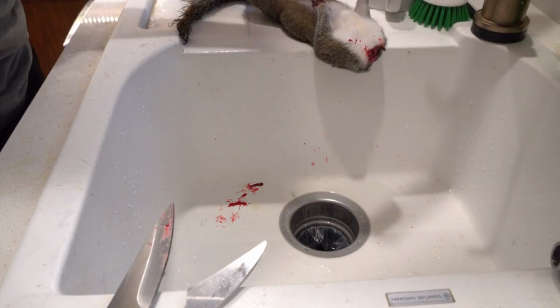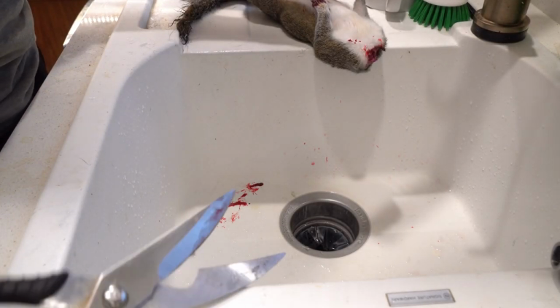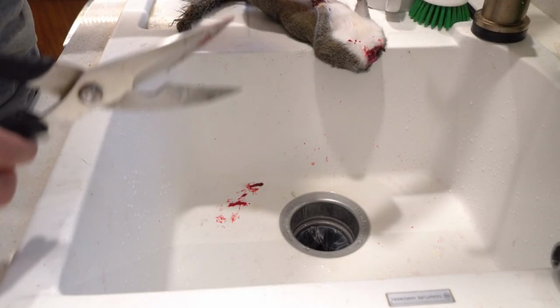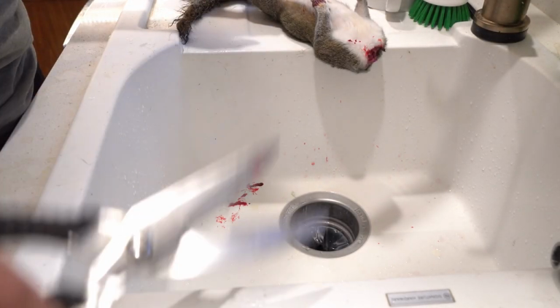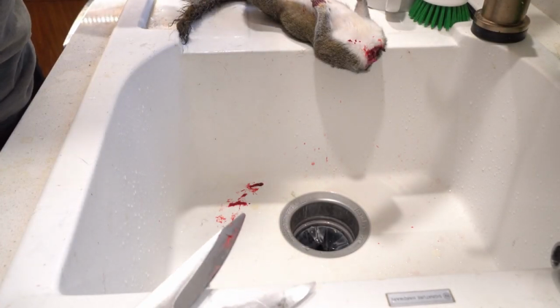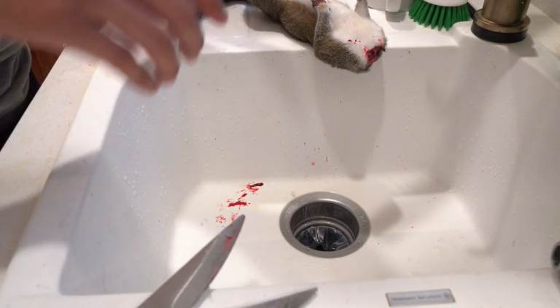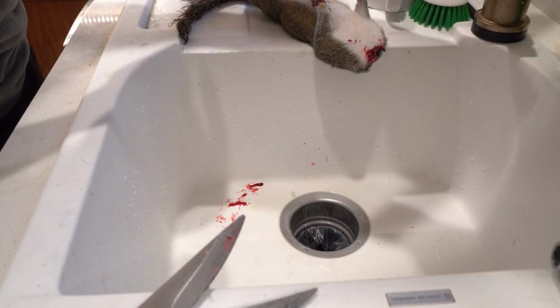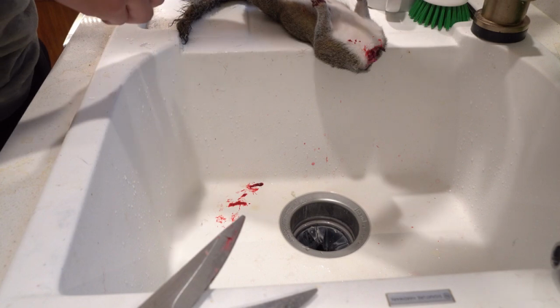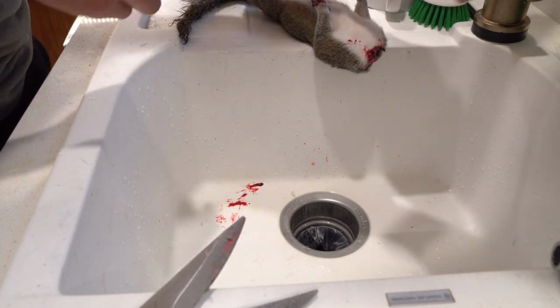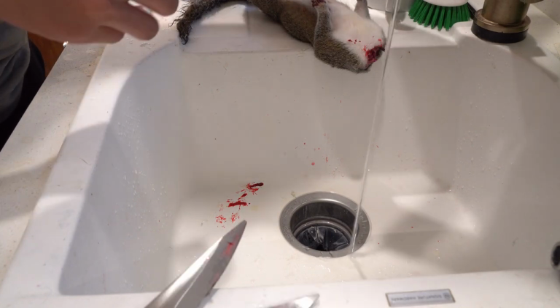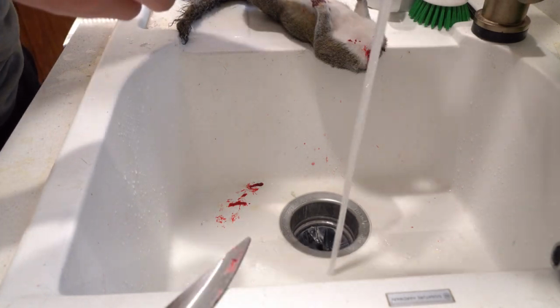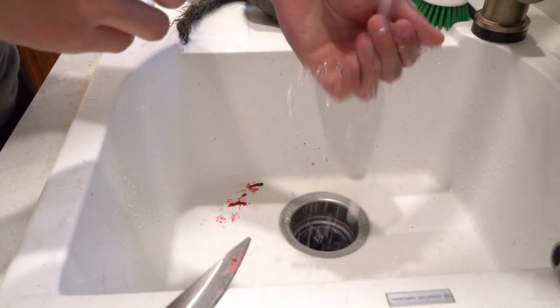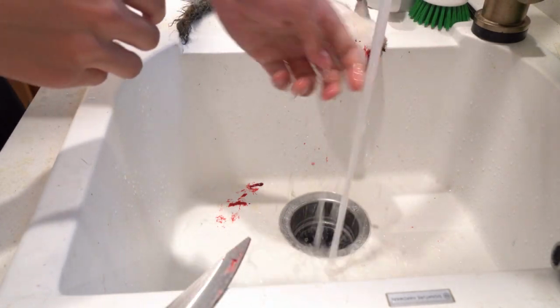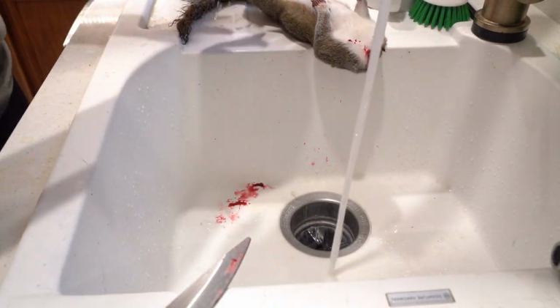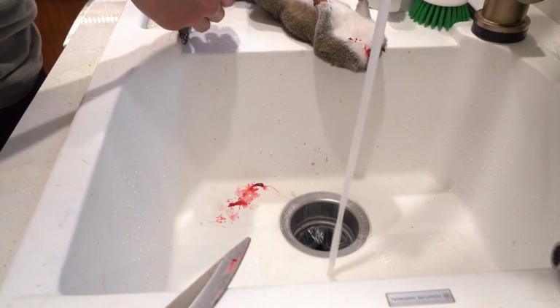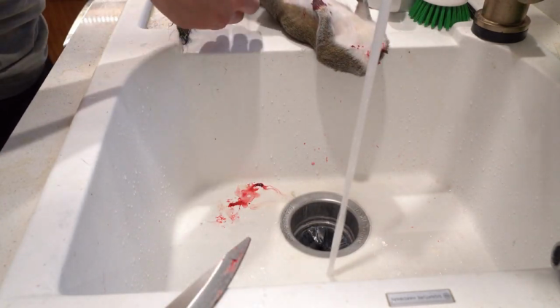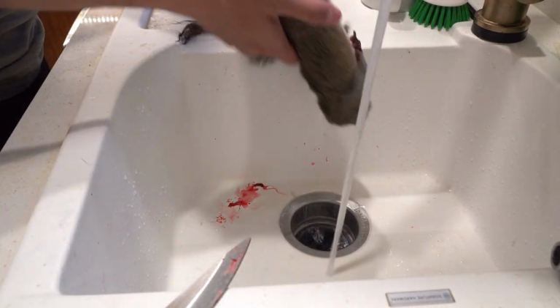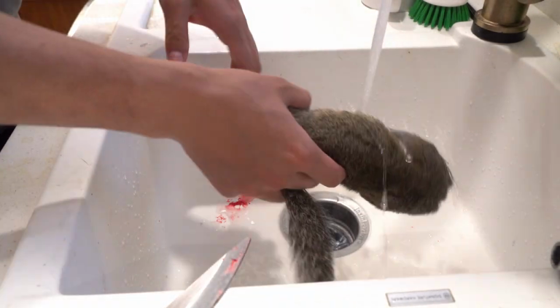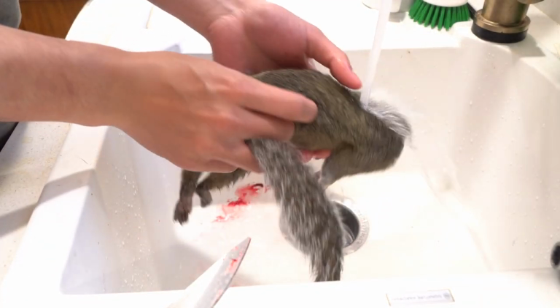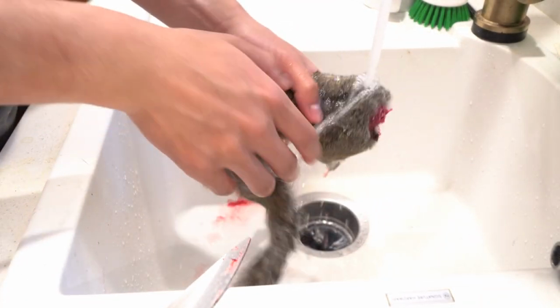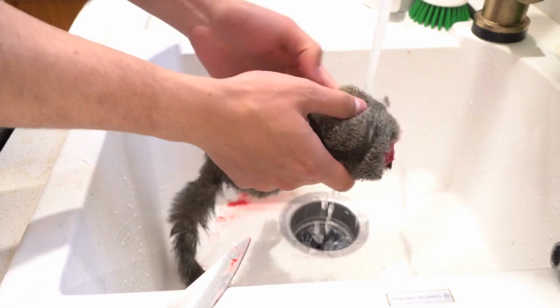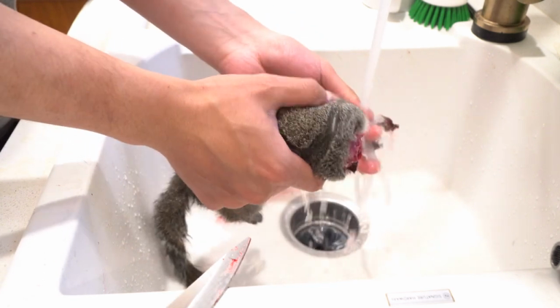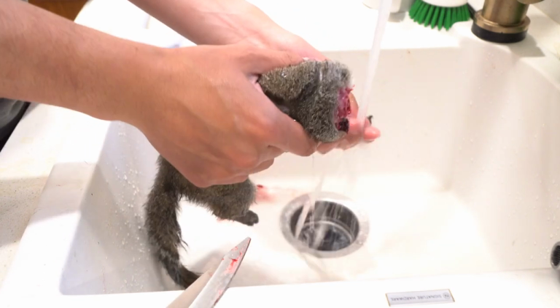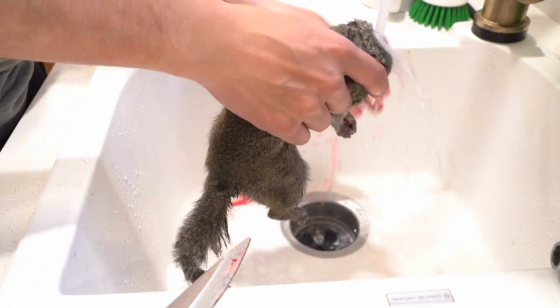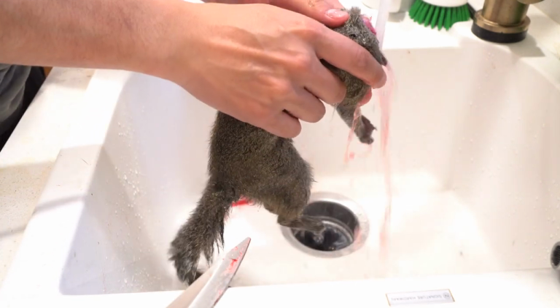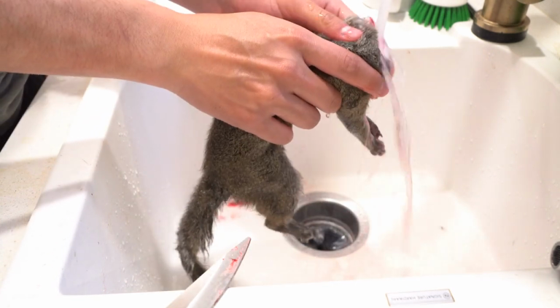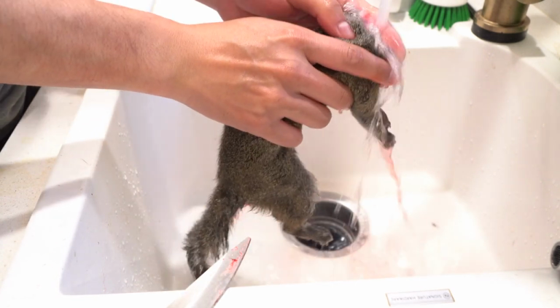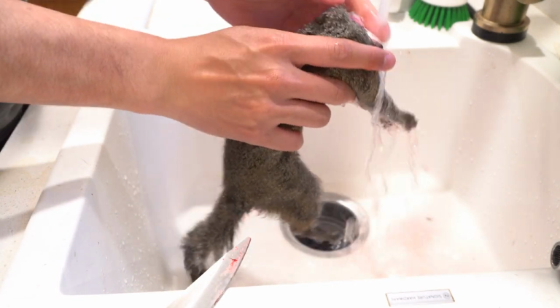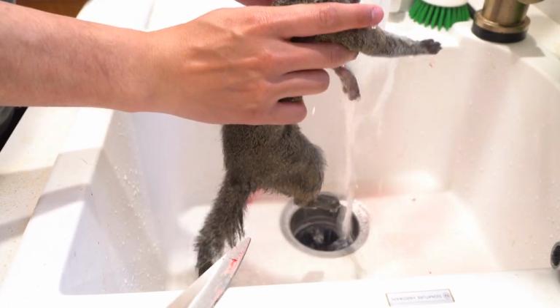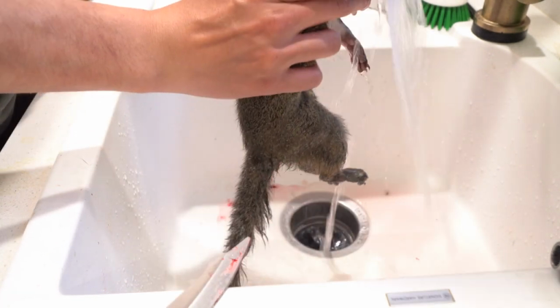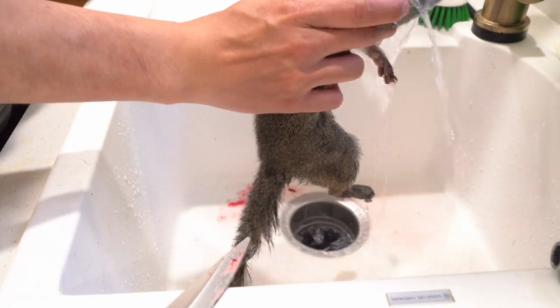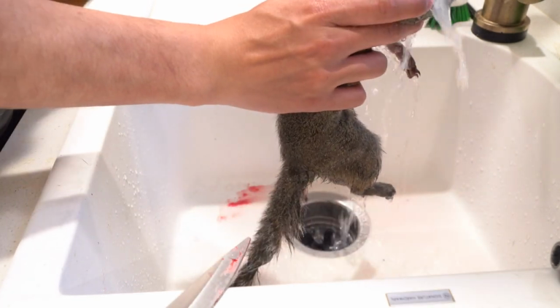Today I'm going to show you how I skin a squirrel at home in the kitchen. We're not wearing boots — we're just going to use a pair of hunting shears and a sharp knife.